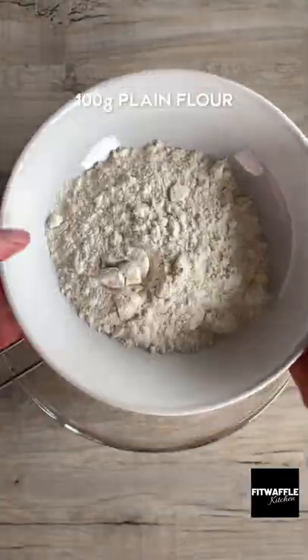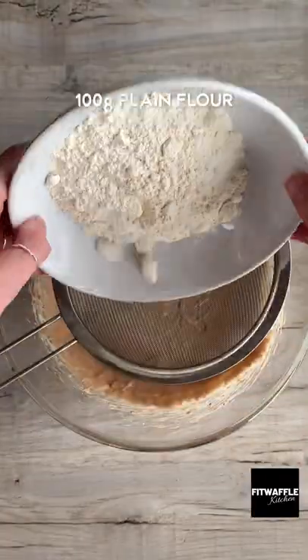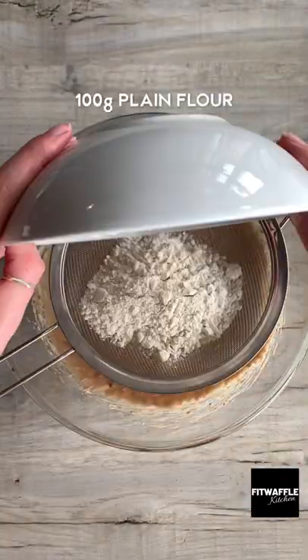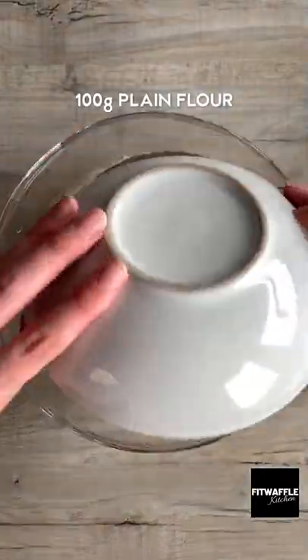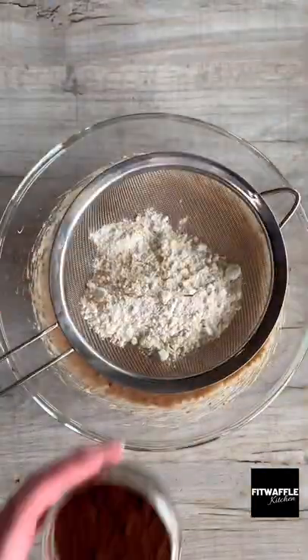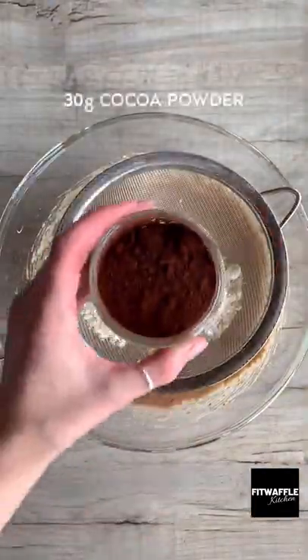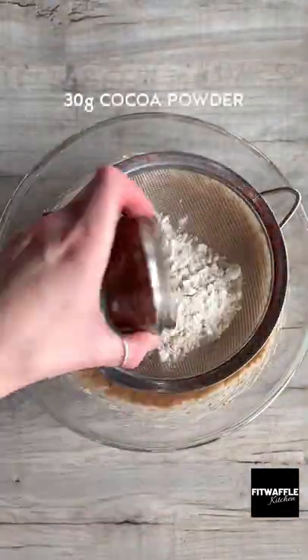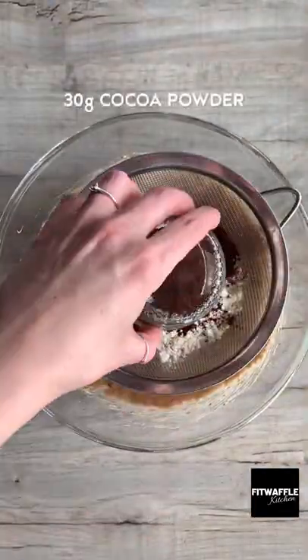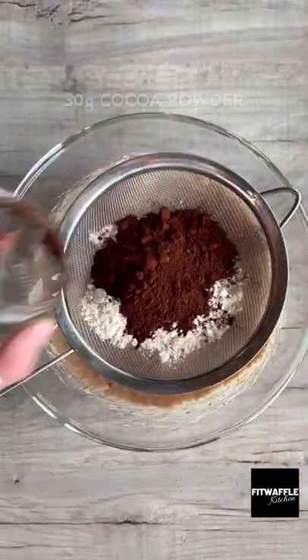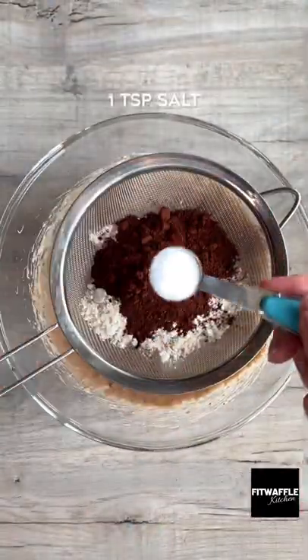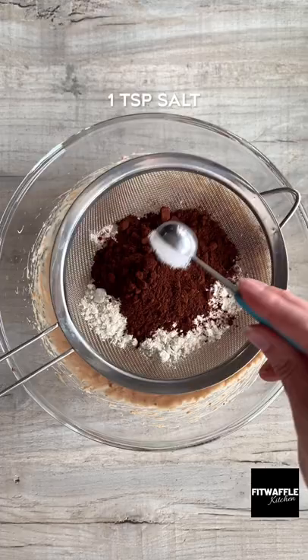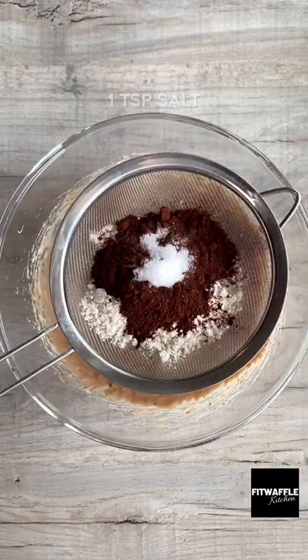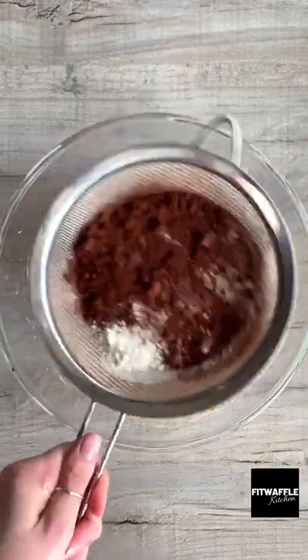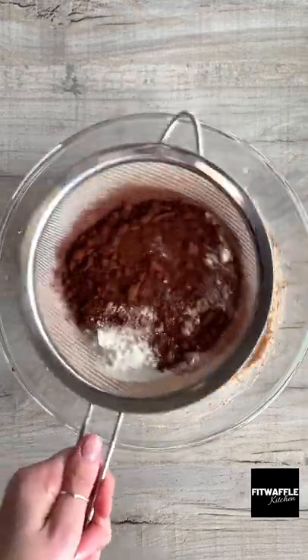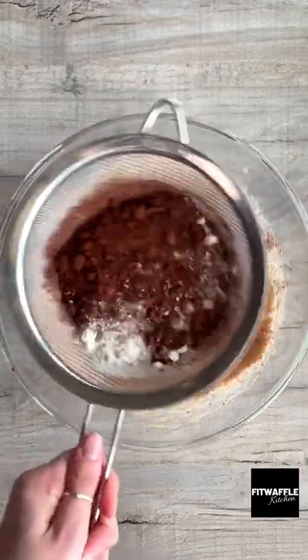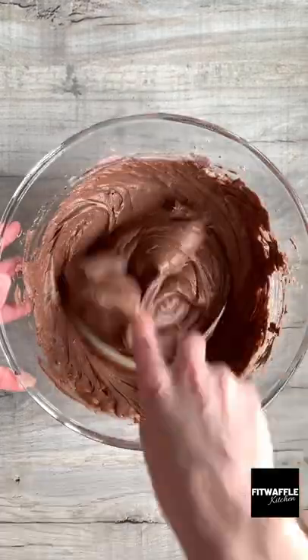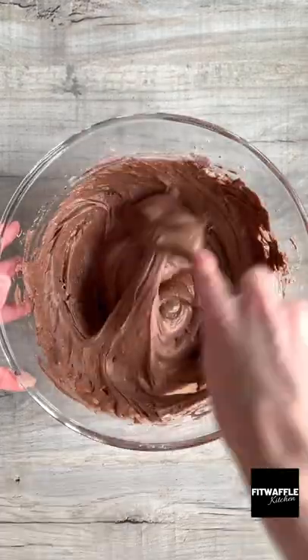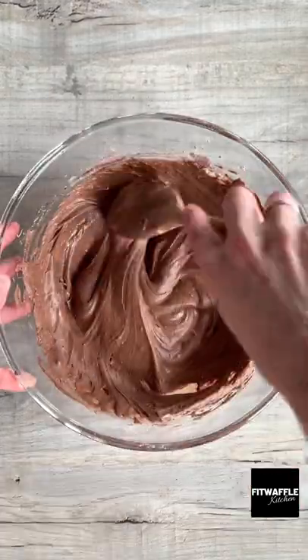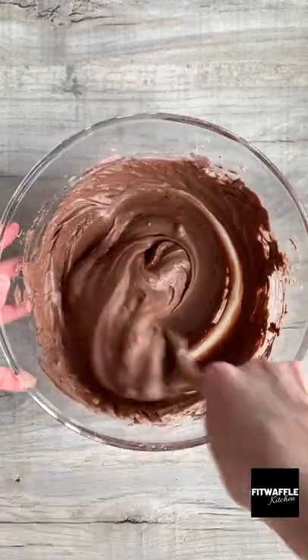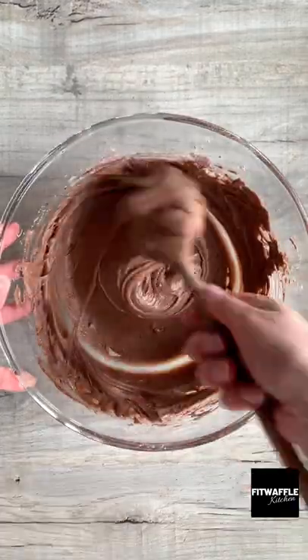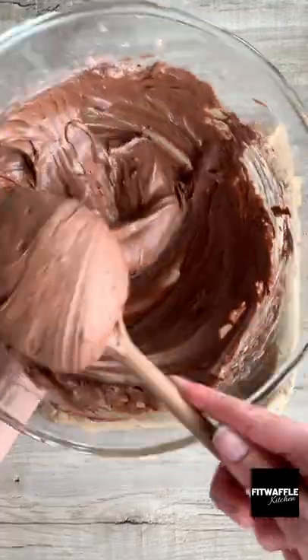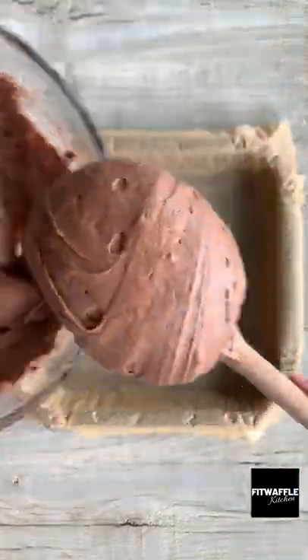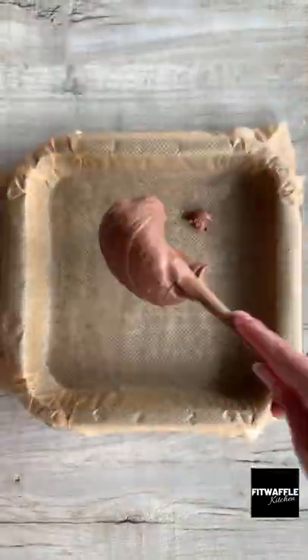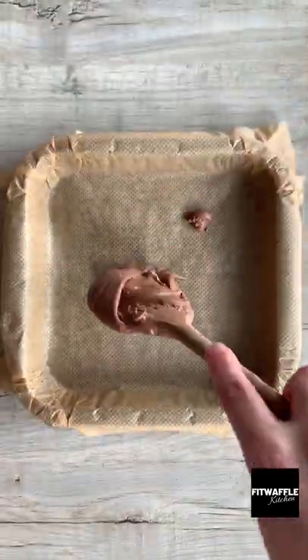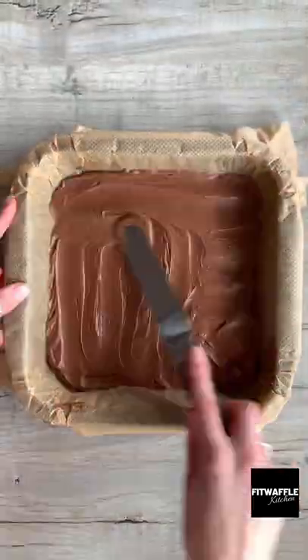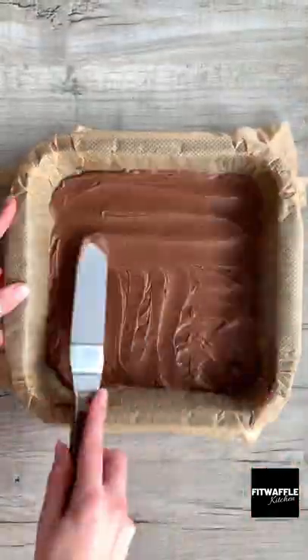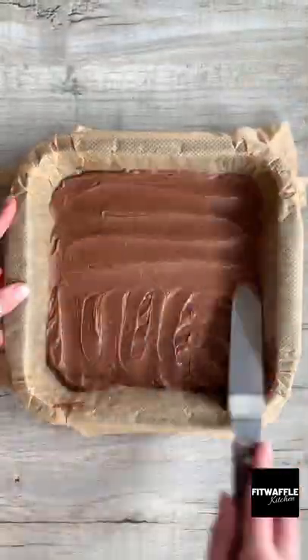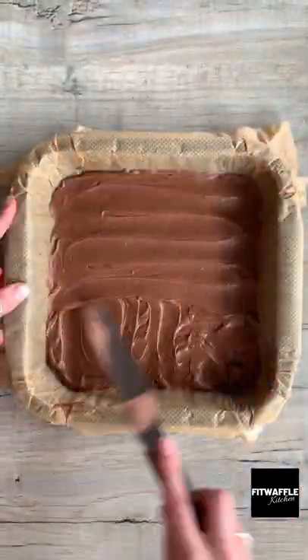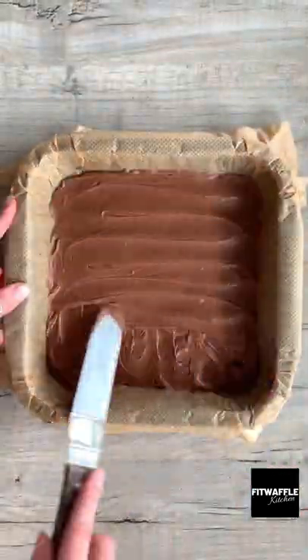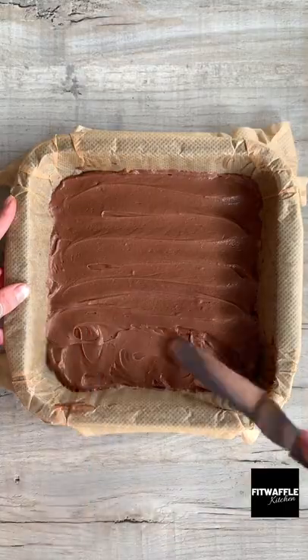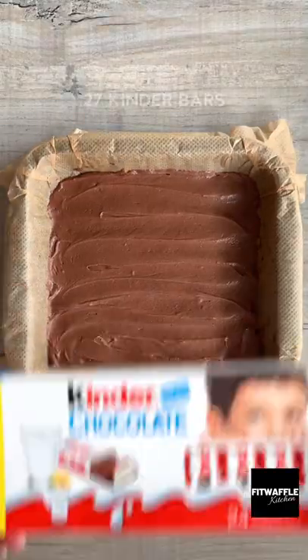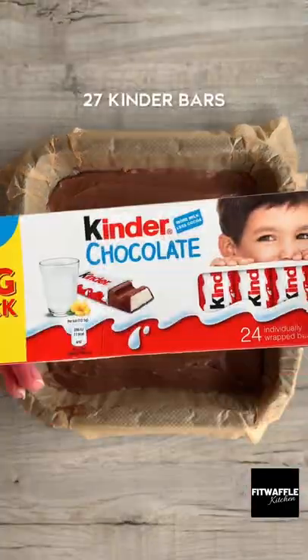Then add plain flour, cocoa powder and salt to a sieve and sift these into the mix. Stir everything together until smooth, then spoon half the mix into a baking tray spreading evenly.